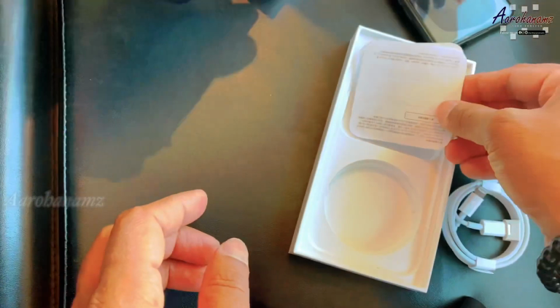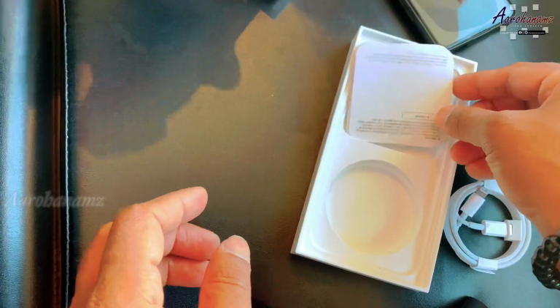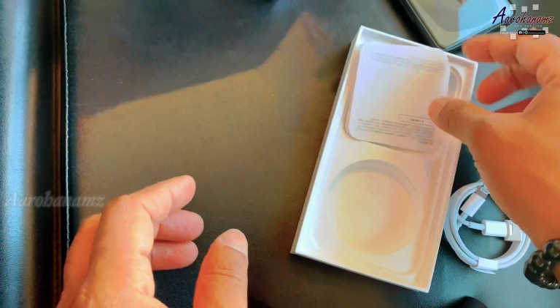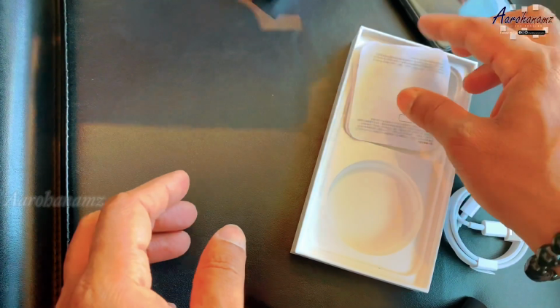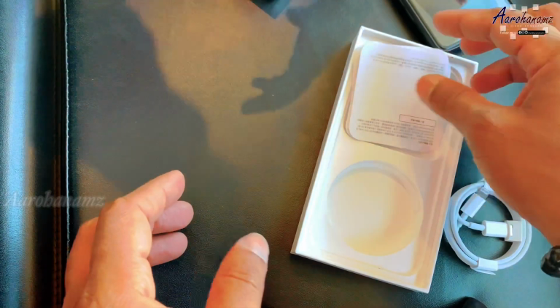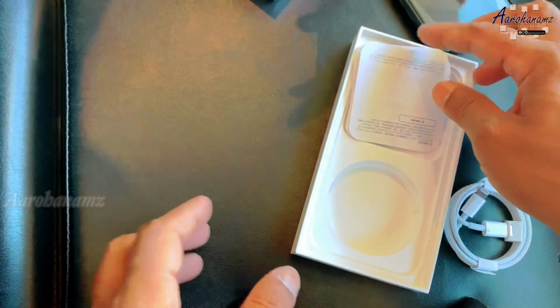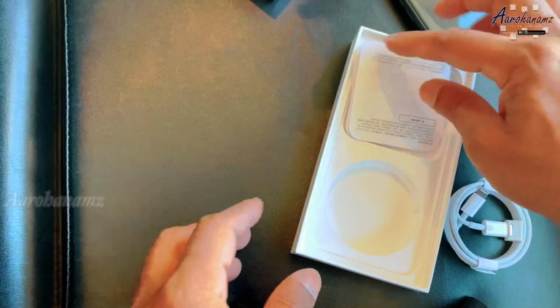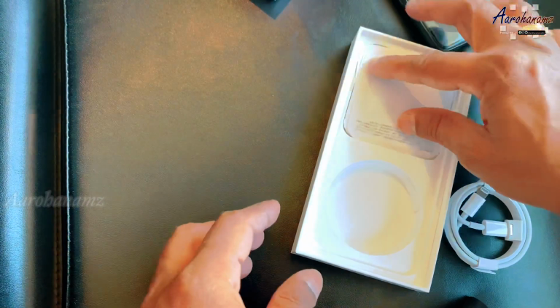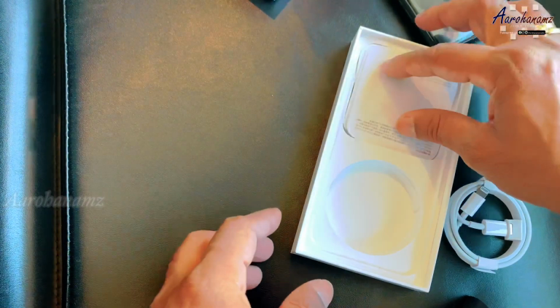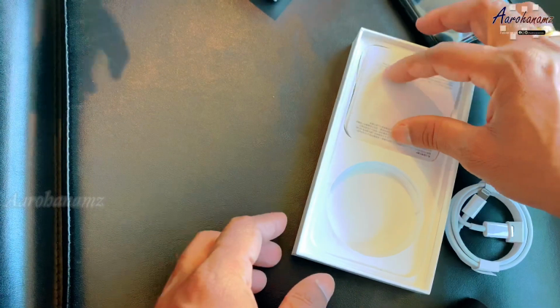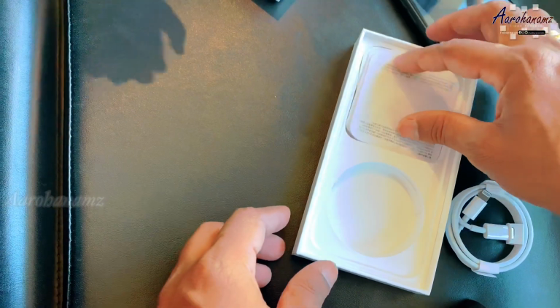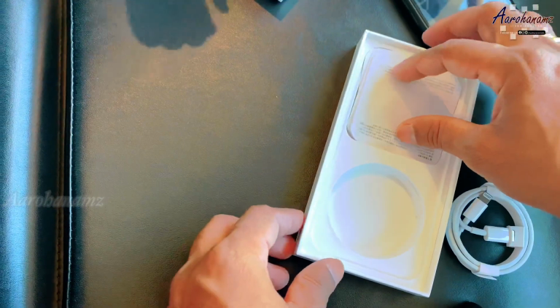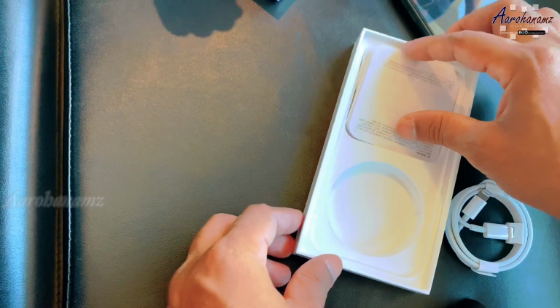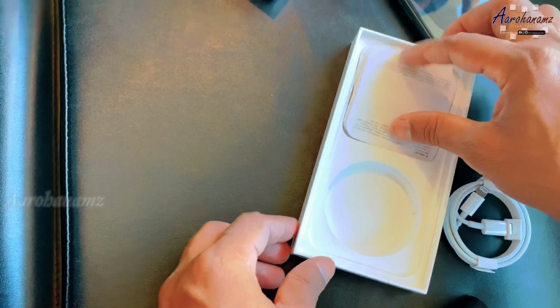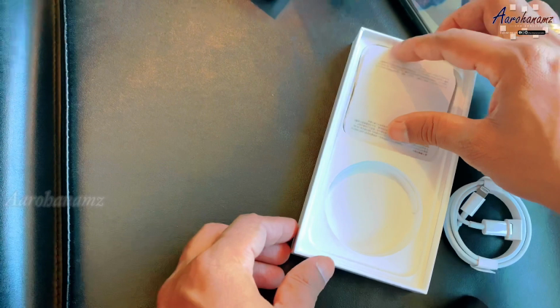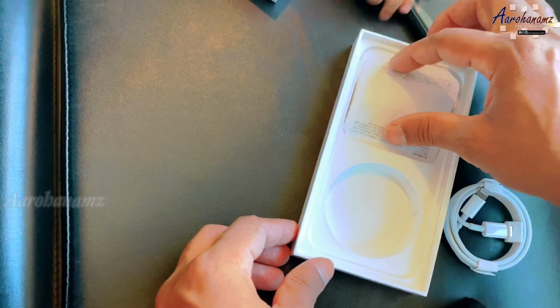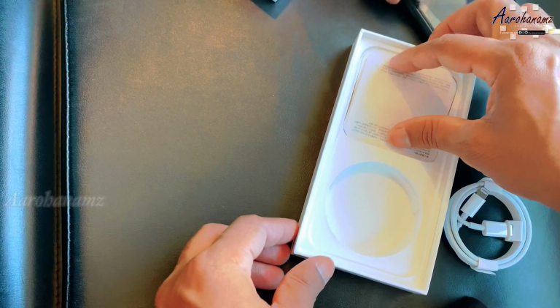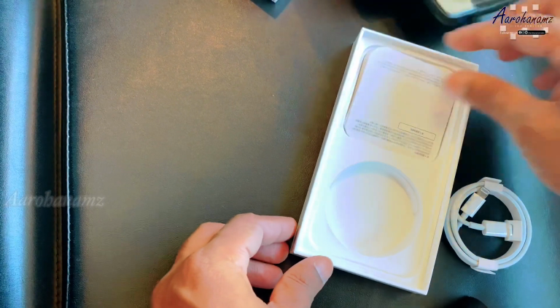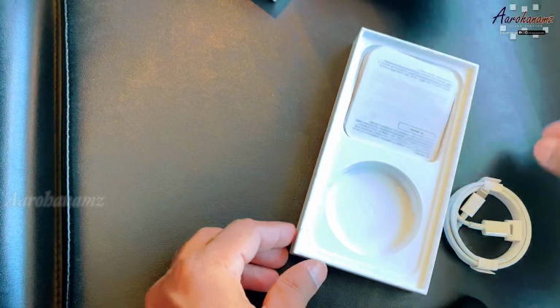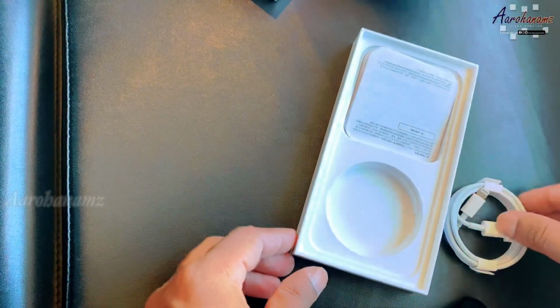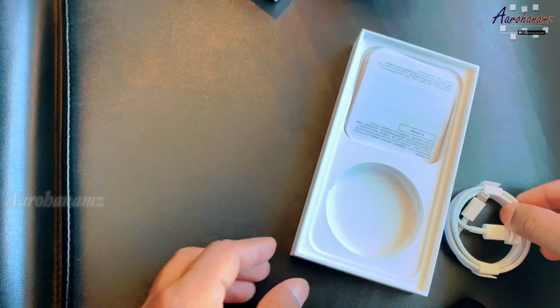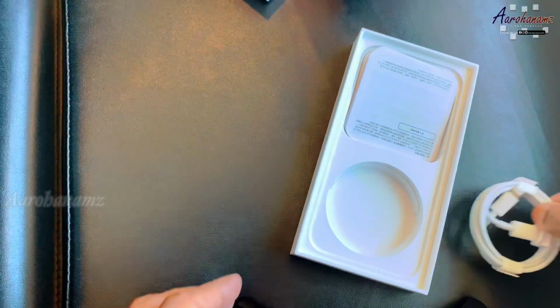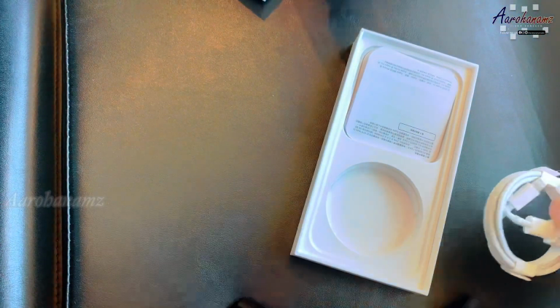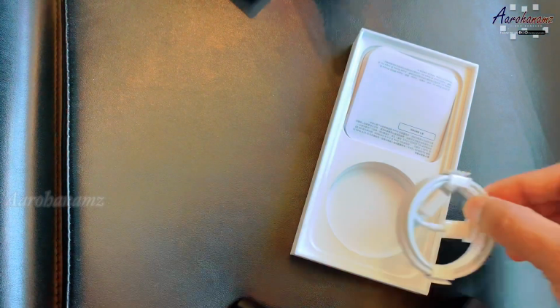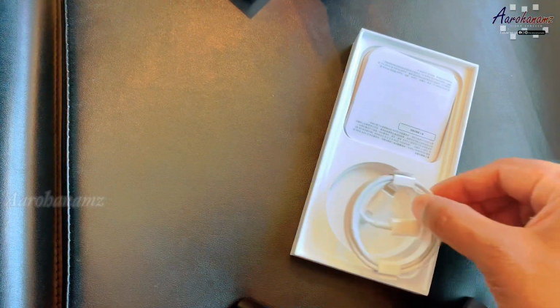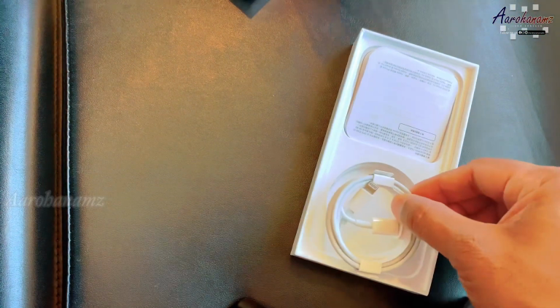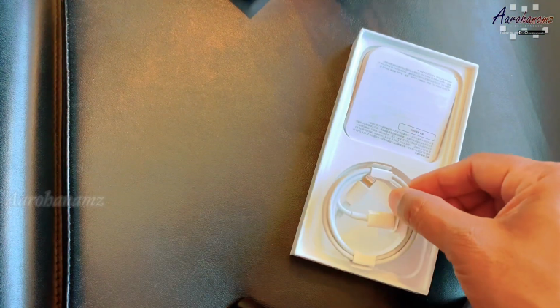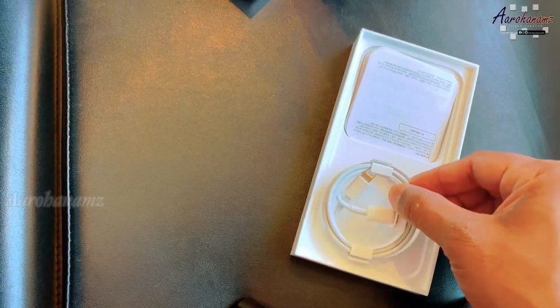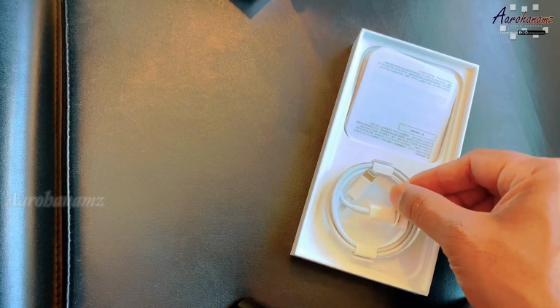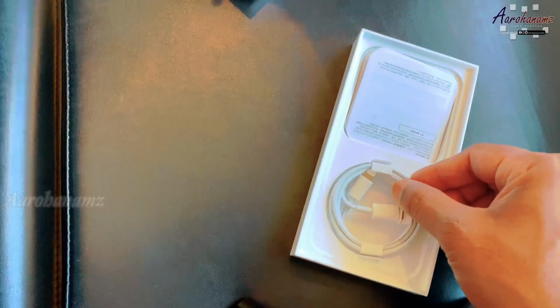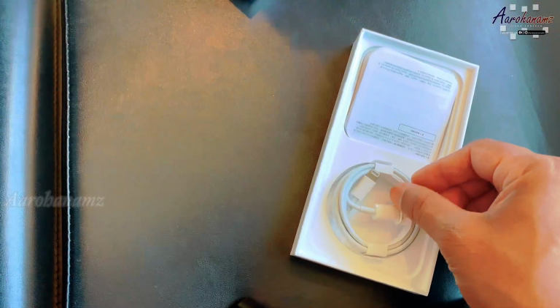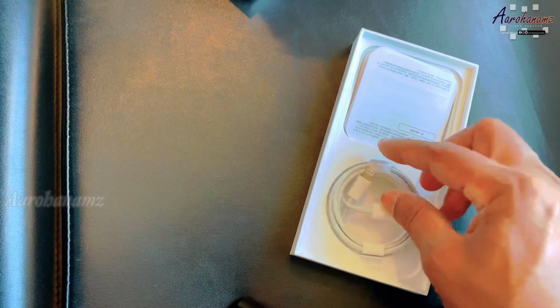A new phone can be charged with a headset expert. This is an eco-friendly move to reduce carbon footprint.